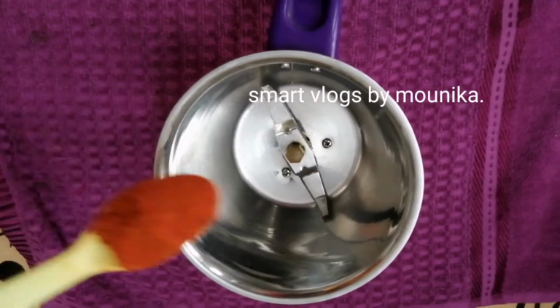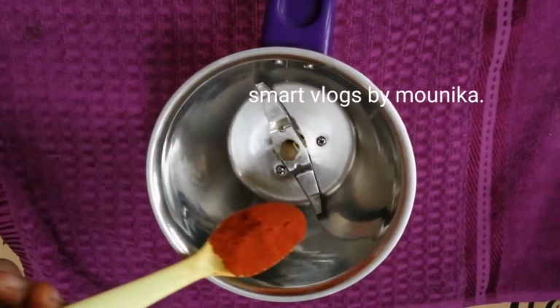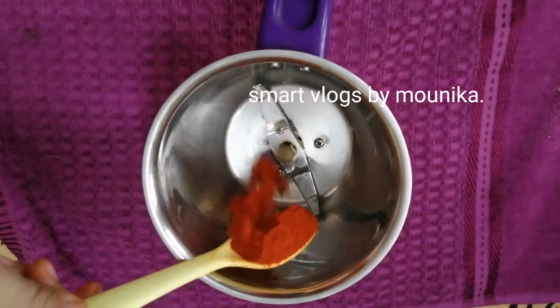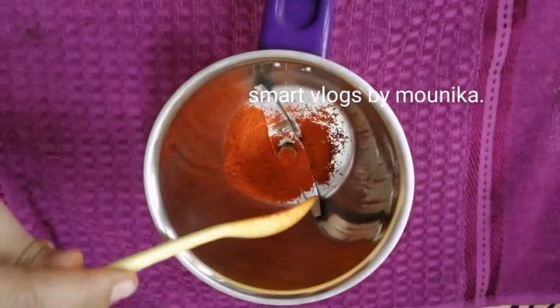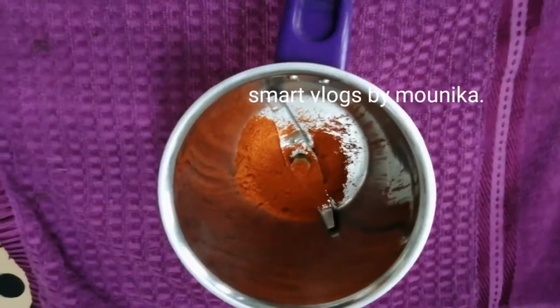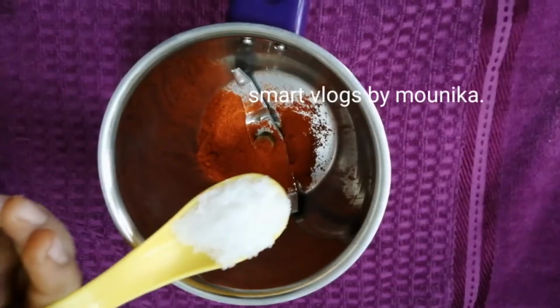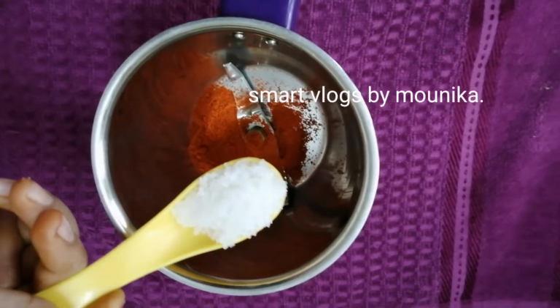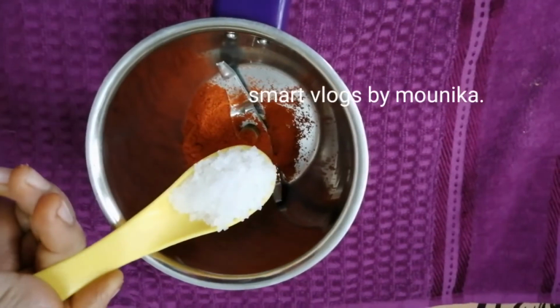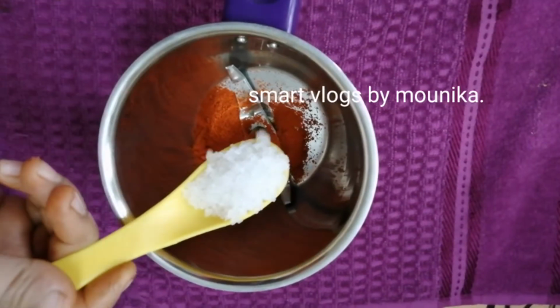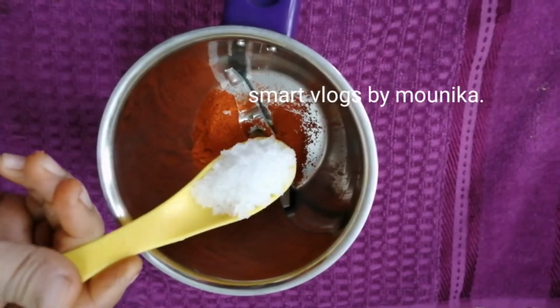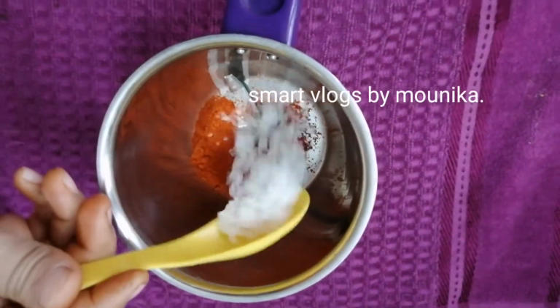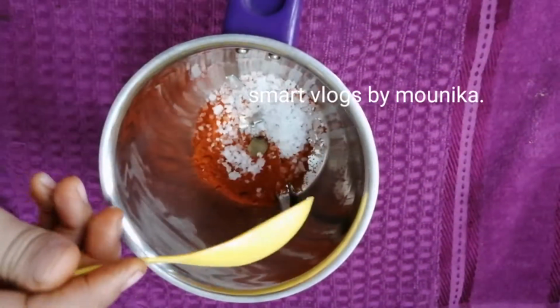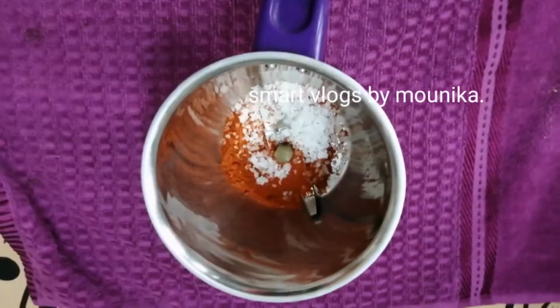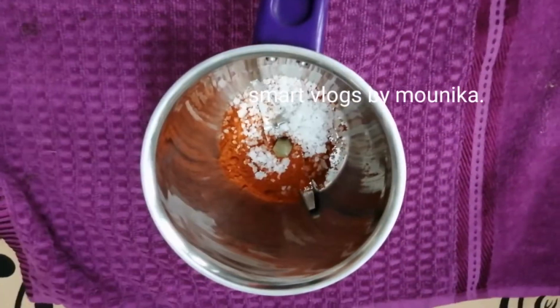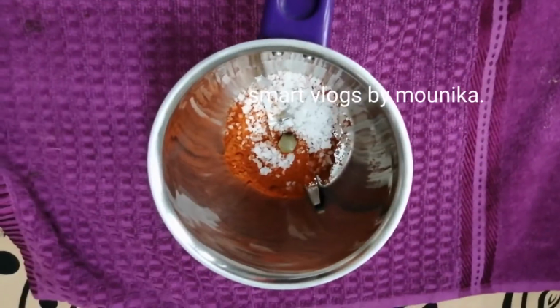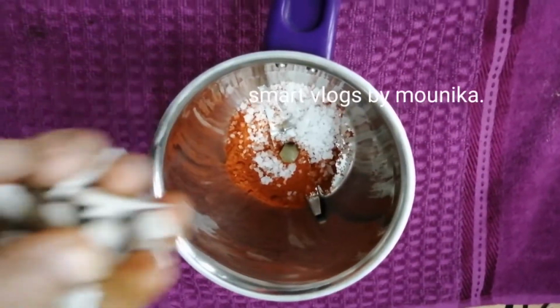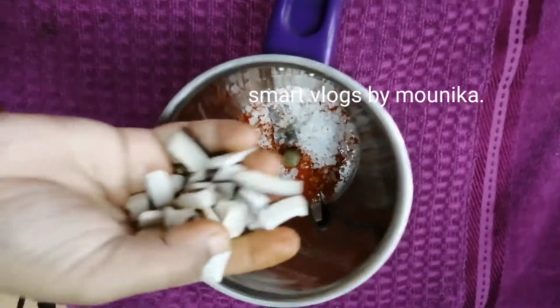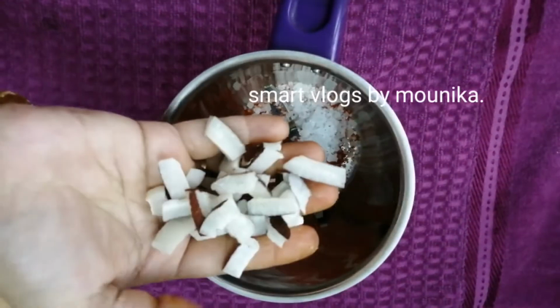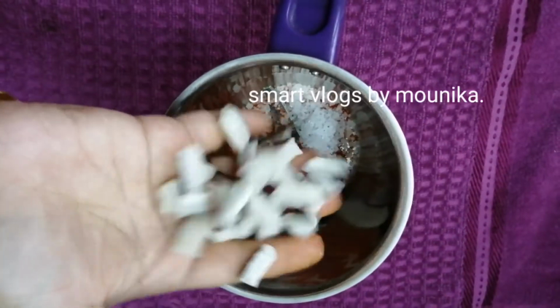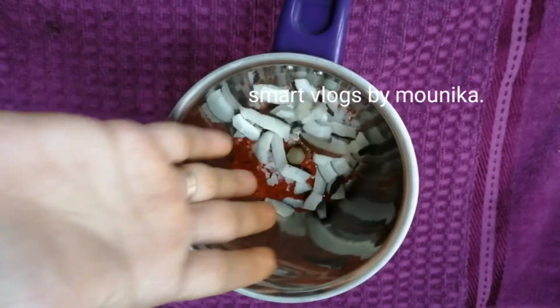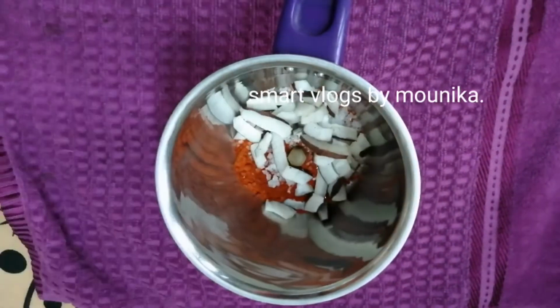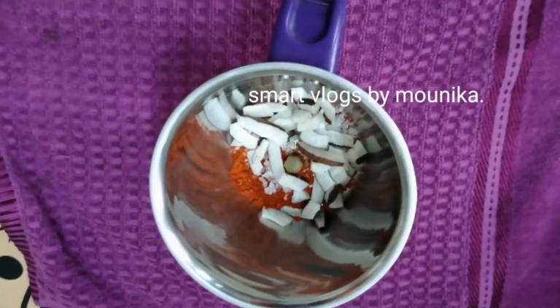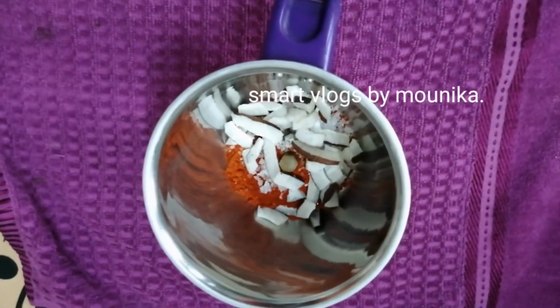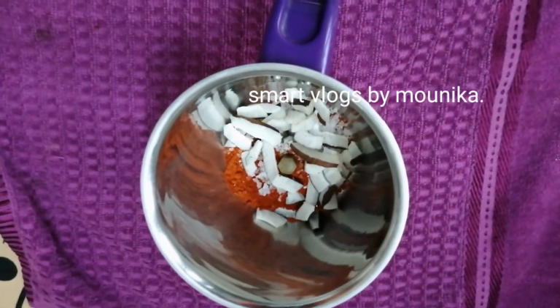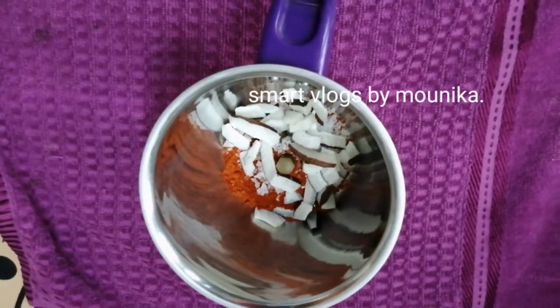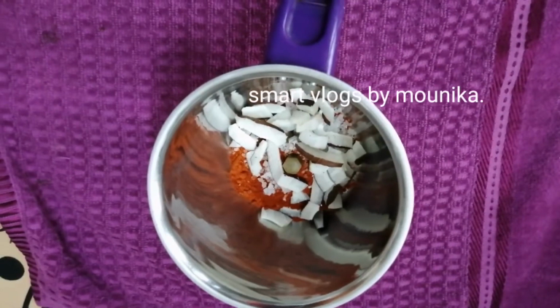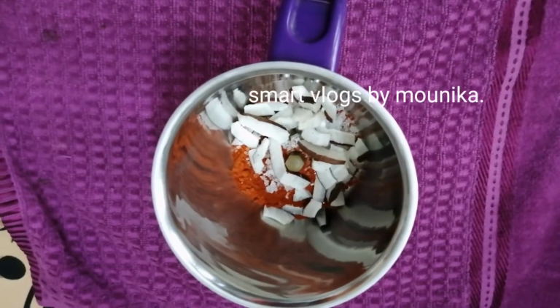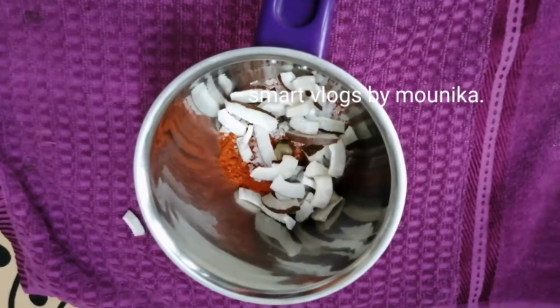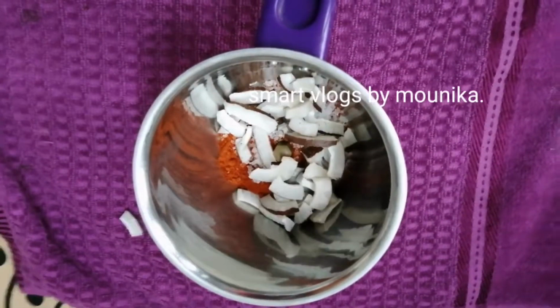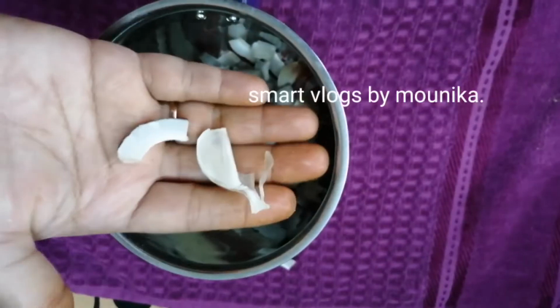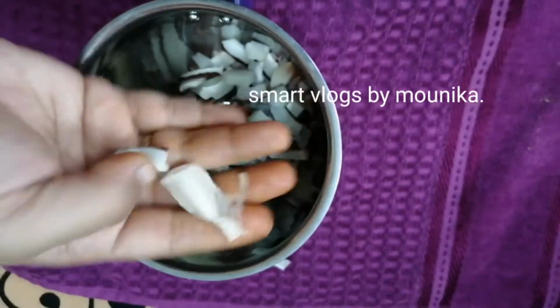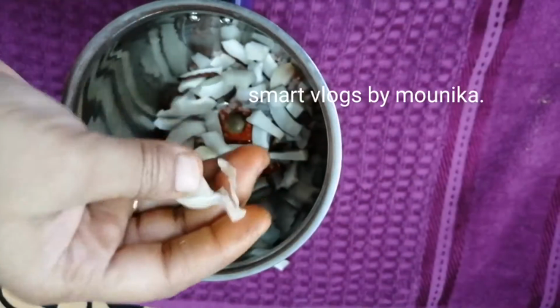1 and a half spoon, 1 spoon, 1 spoon, 1 spoon, 3 spoons. 2-3 tablespoons.